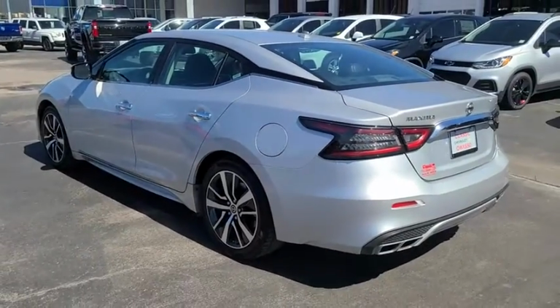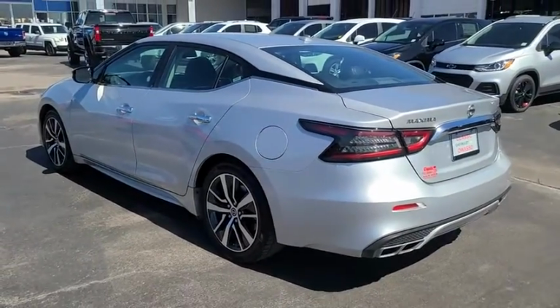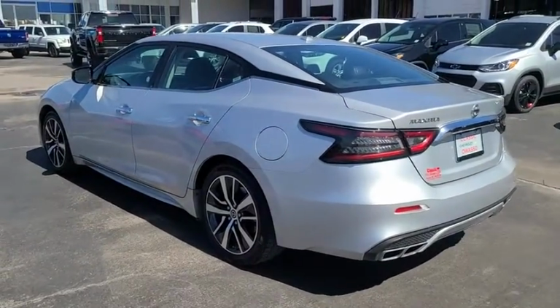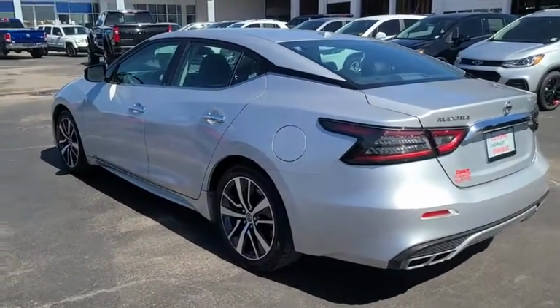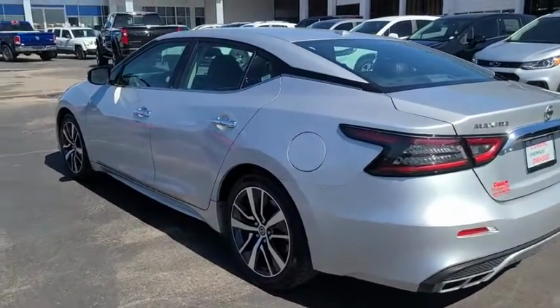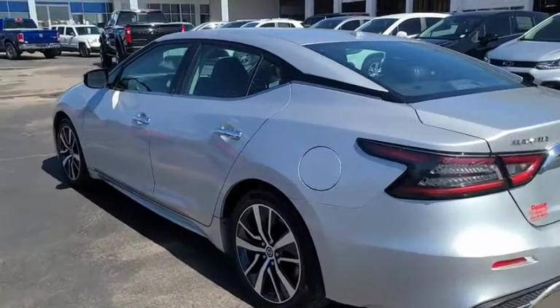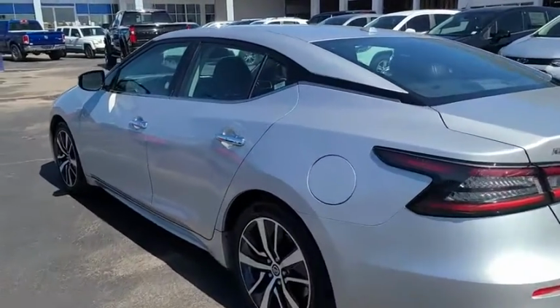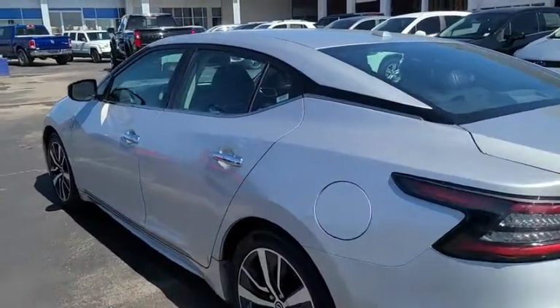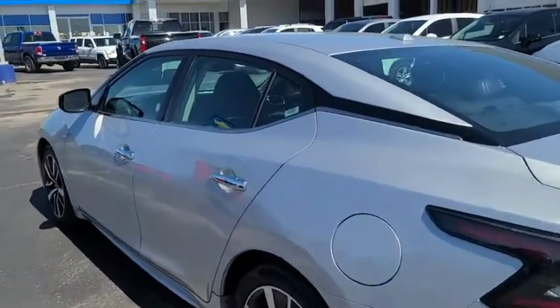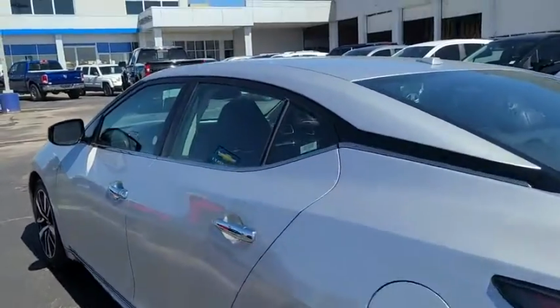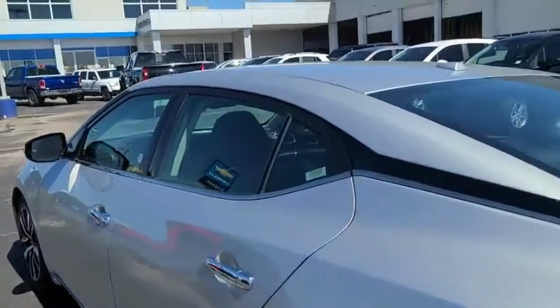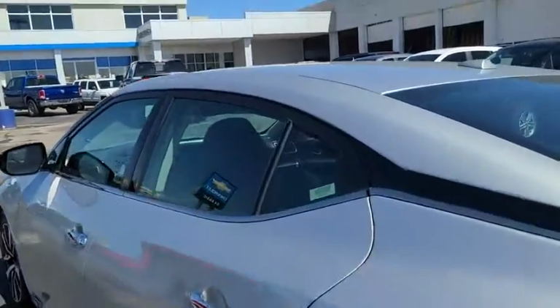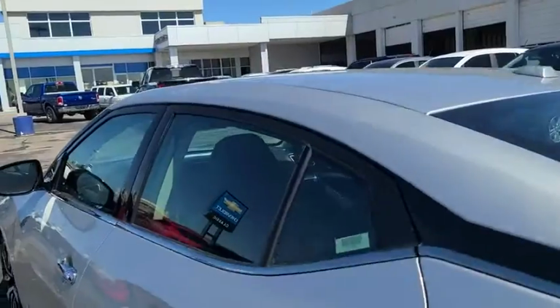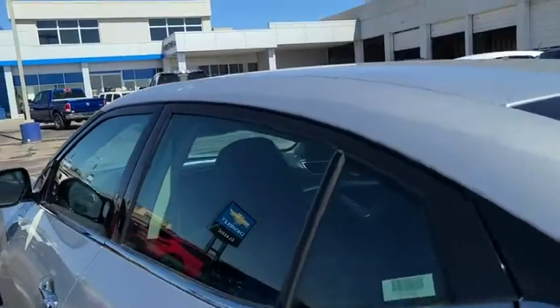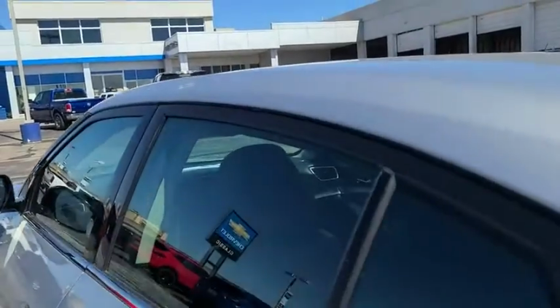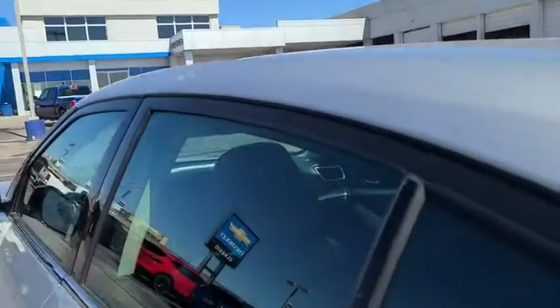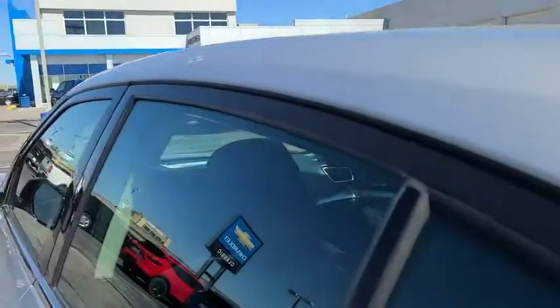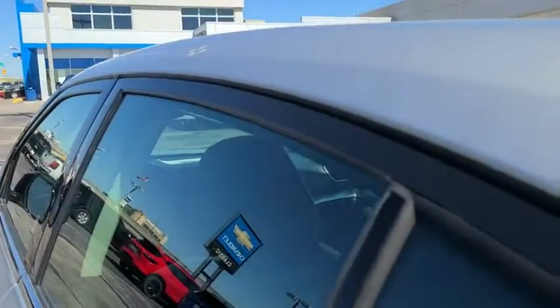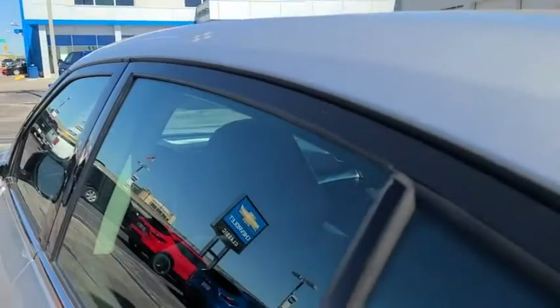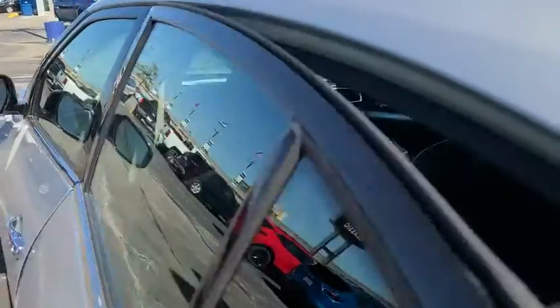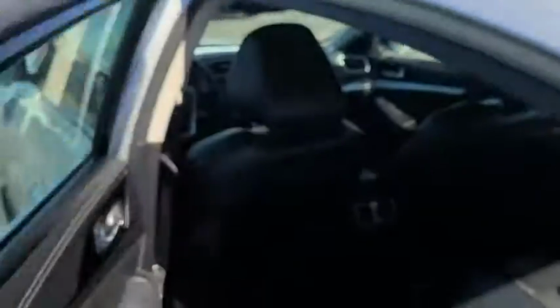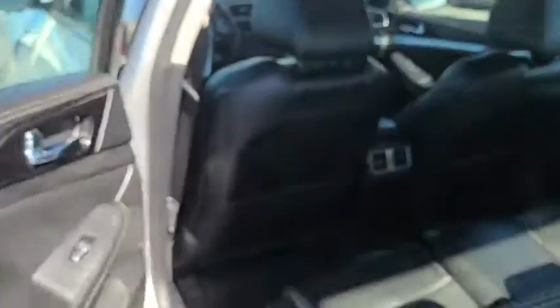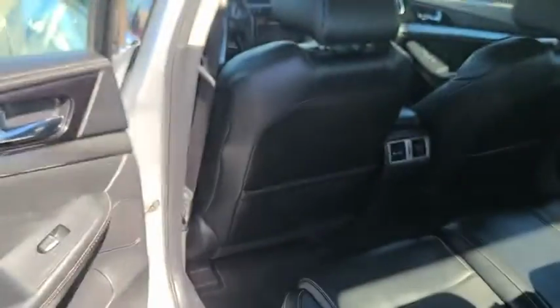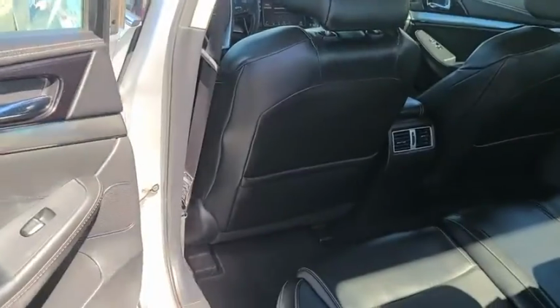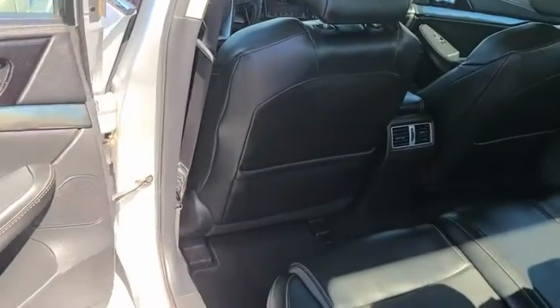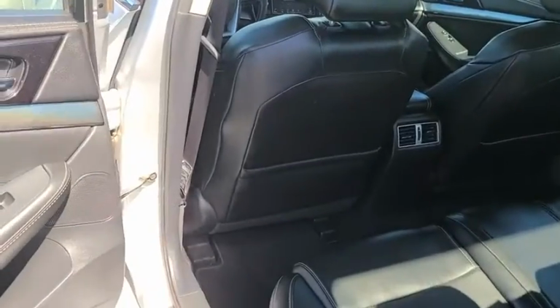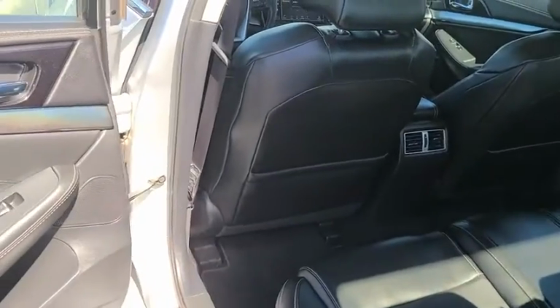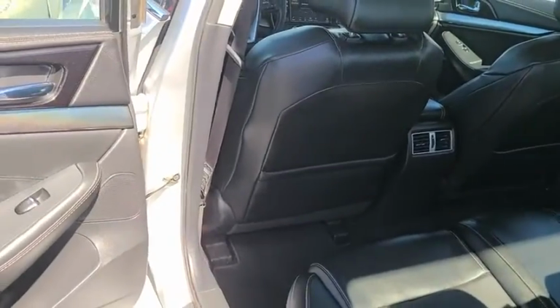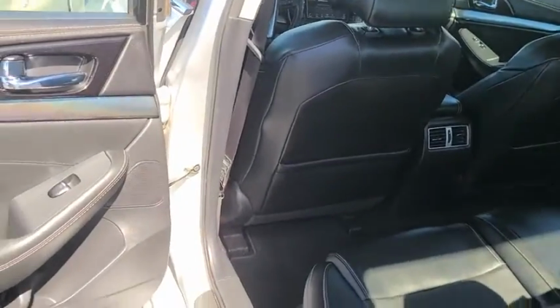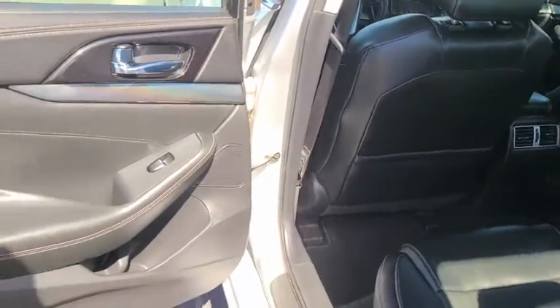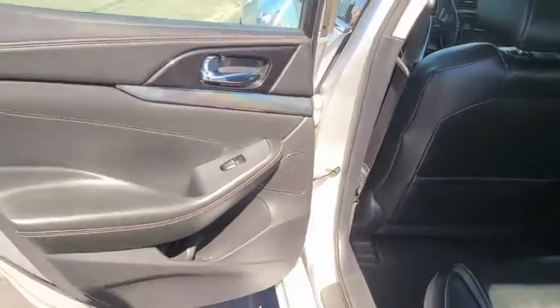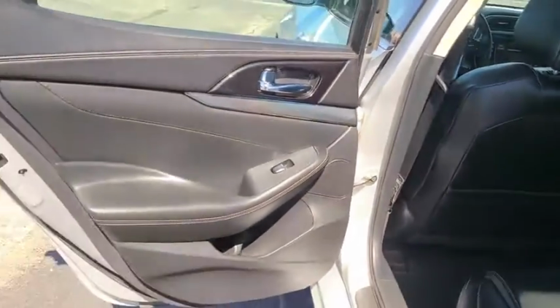Steering wheel audio controls, power passenger seat, keyless entry, traction control, stability control, remote engine start, Bluetooth.